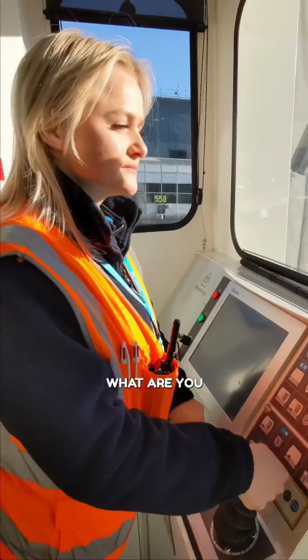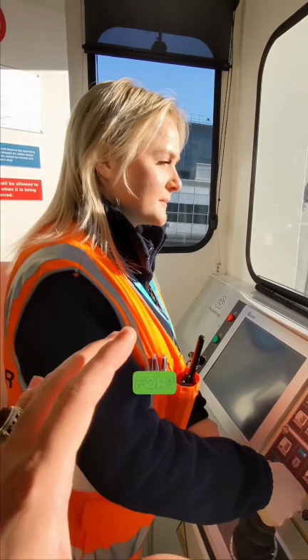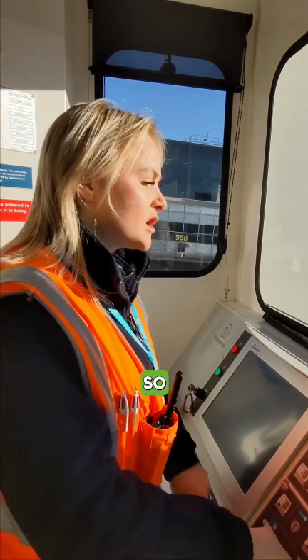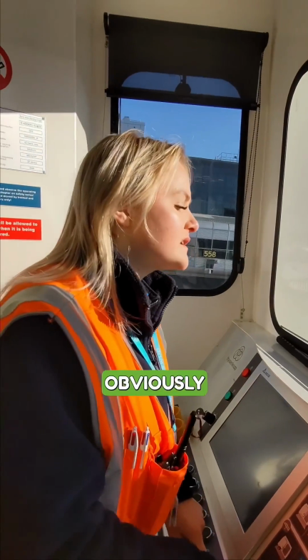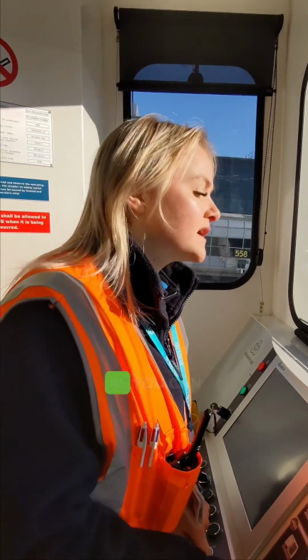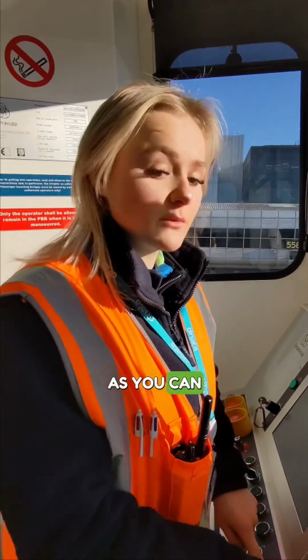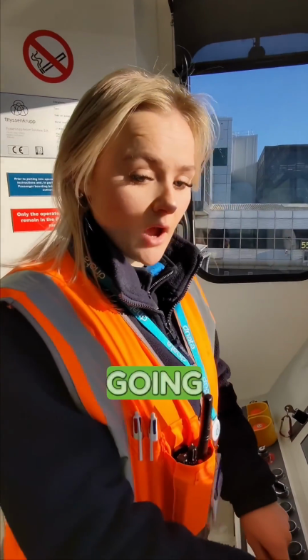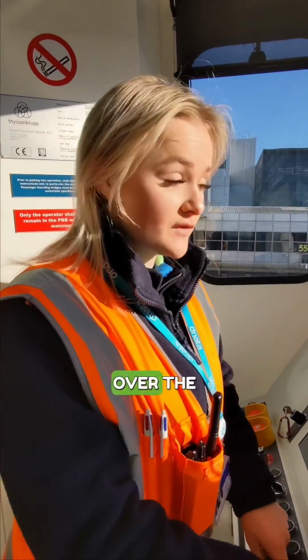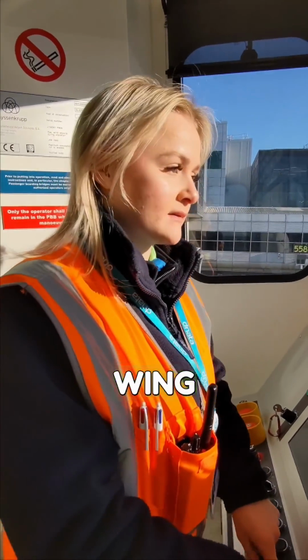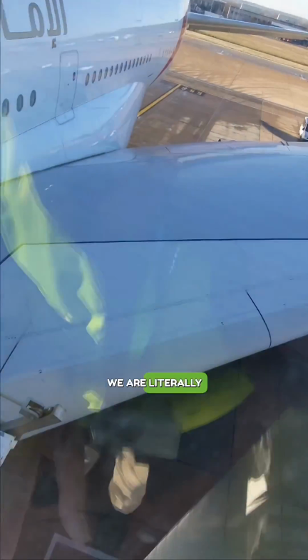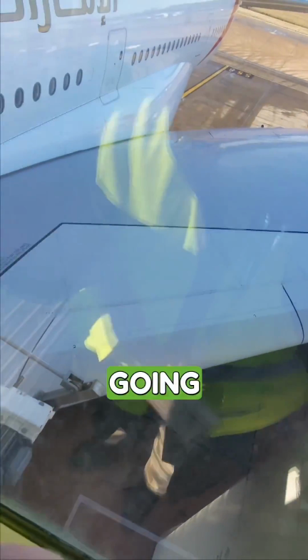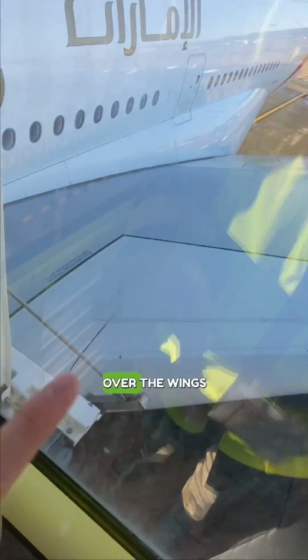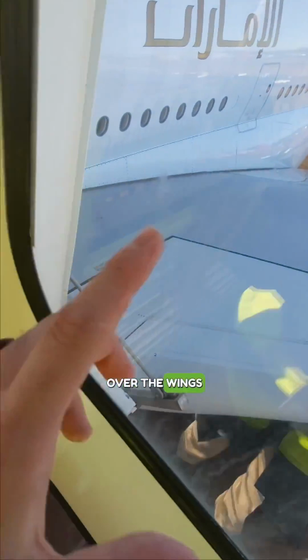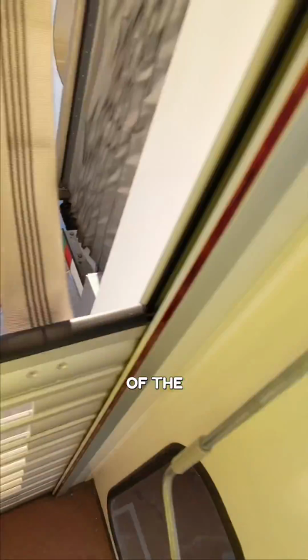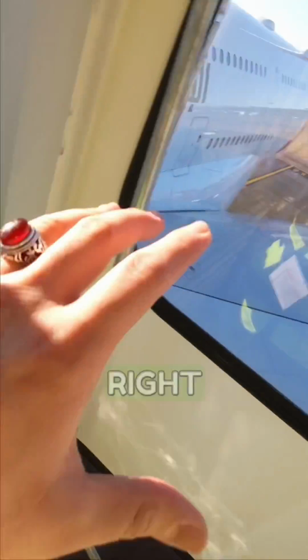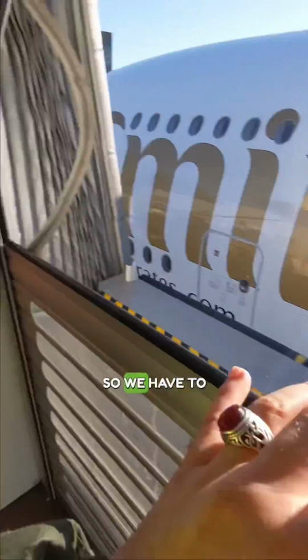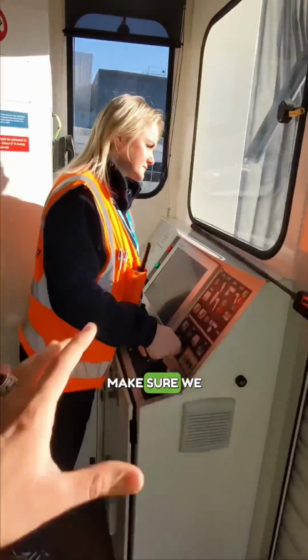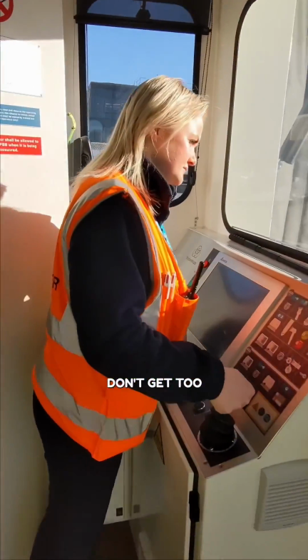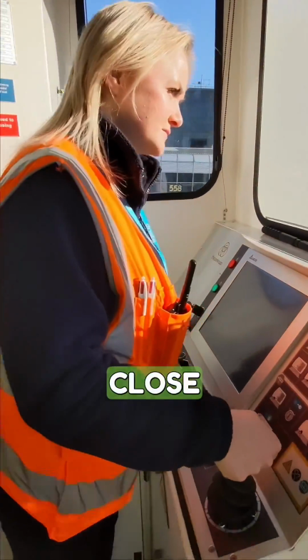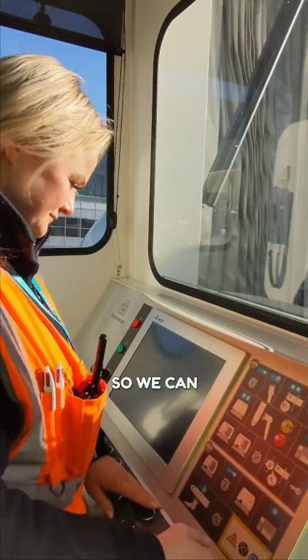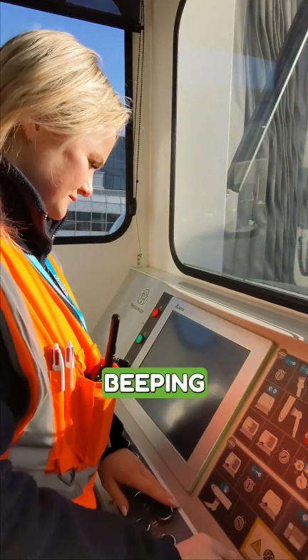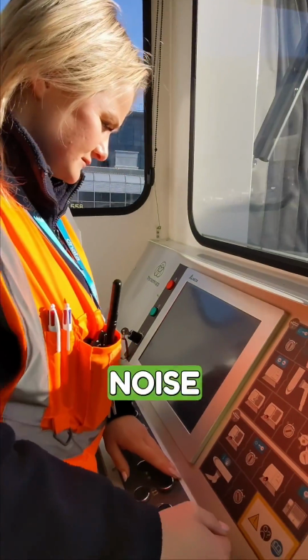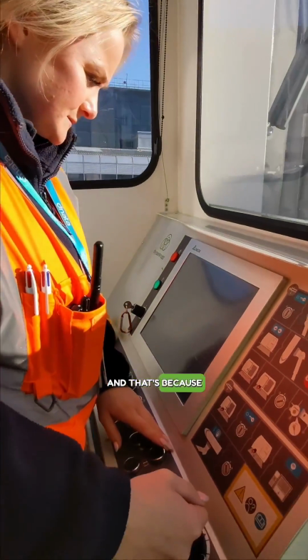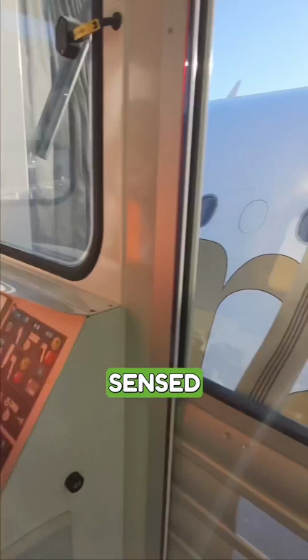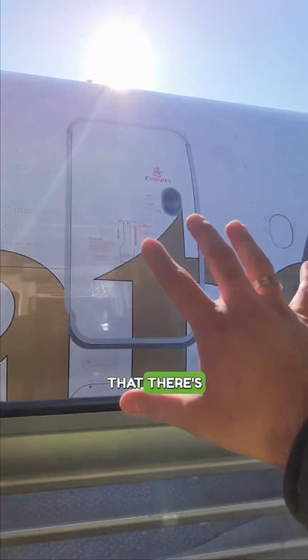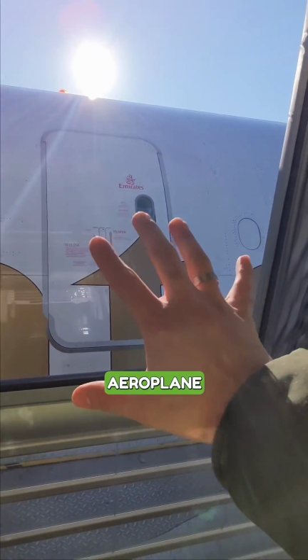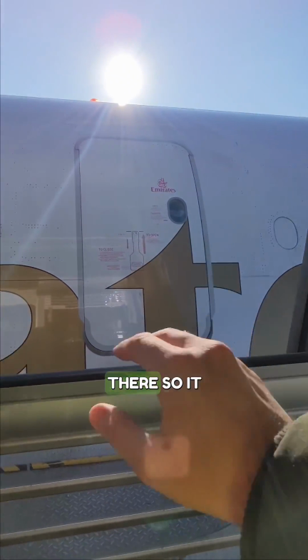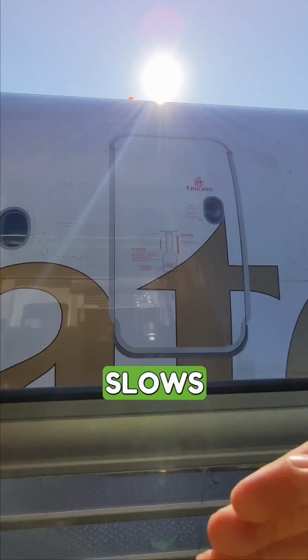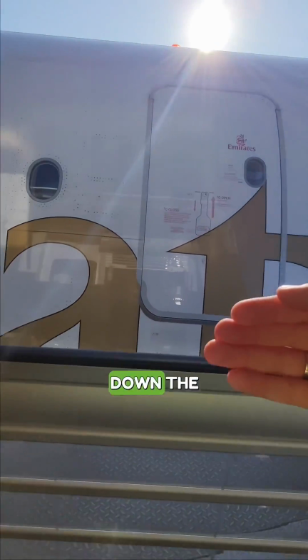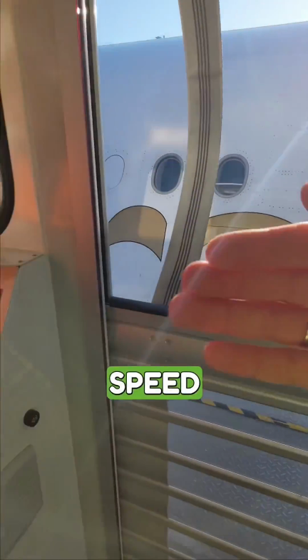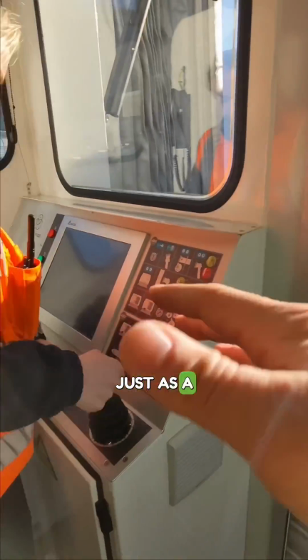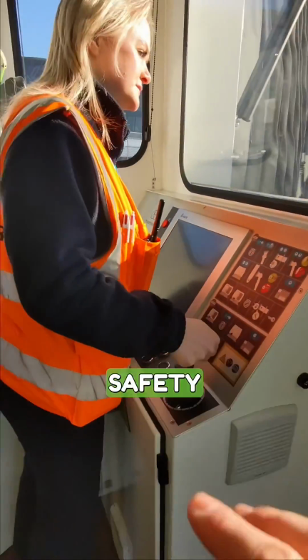What are you looking out for? So obviously, as you can see, we're going over the wings — we are literally going over the wings of the aeroplane right now. So we have to make sure we don't get too close. We can hear a beeping noise, and that's because it's sensed that there's an aeroplane there, so it slows down the speed just as a safety feature.